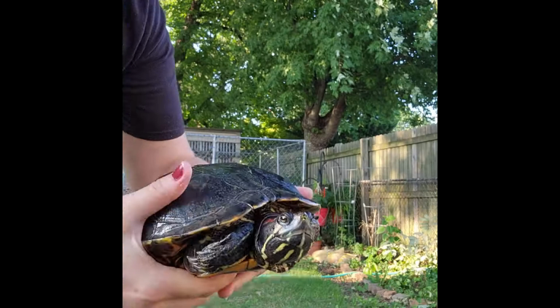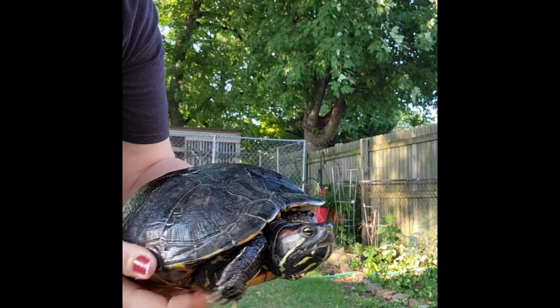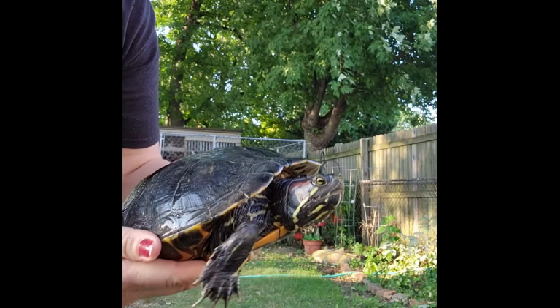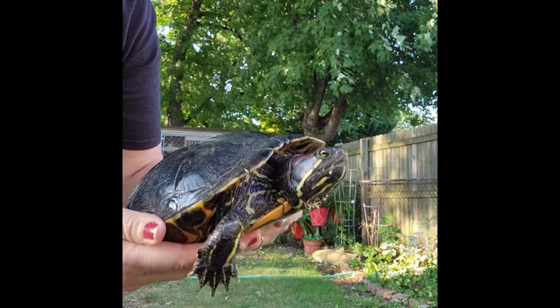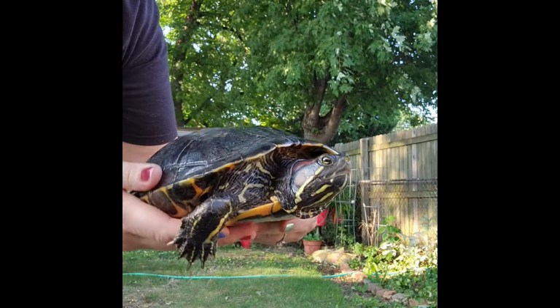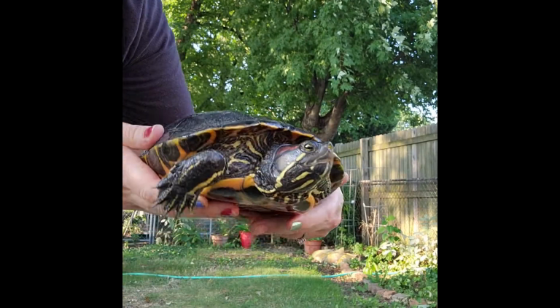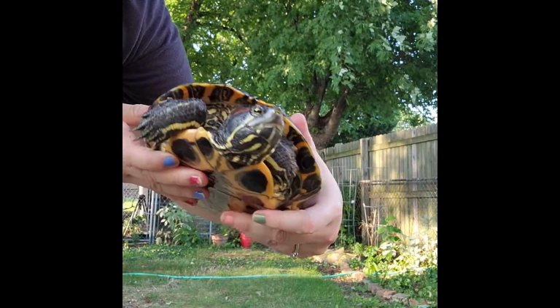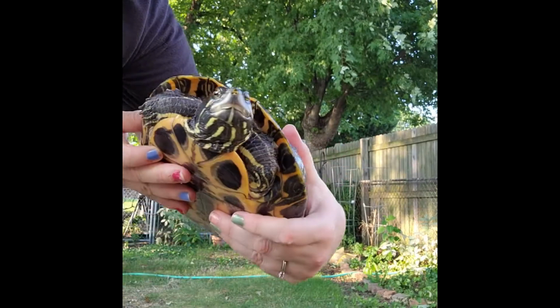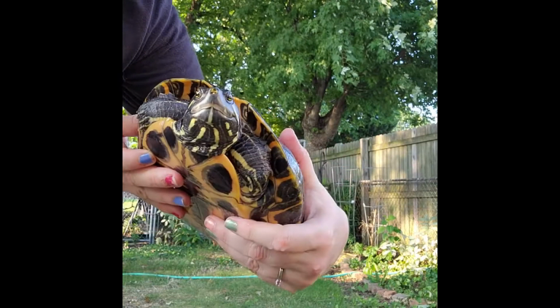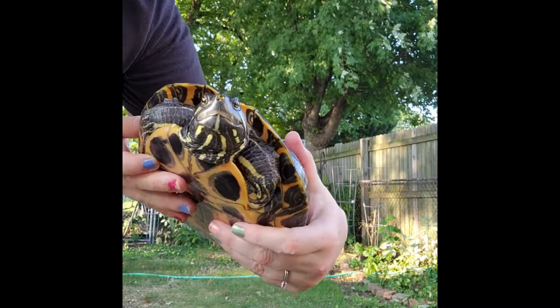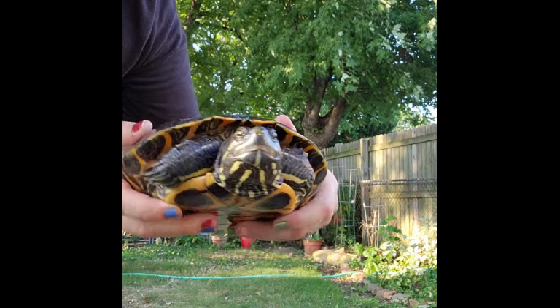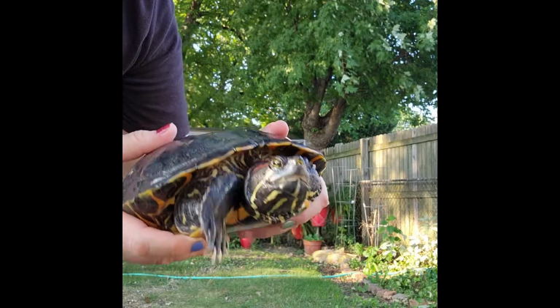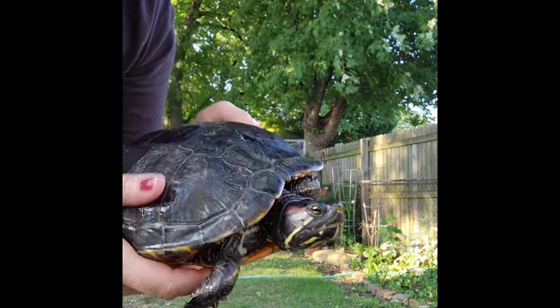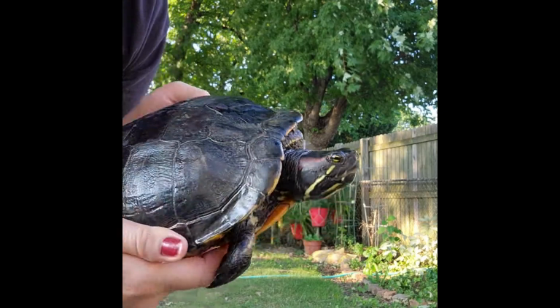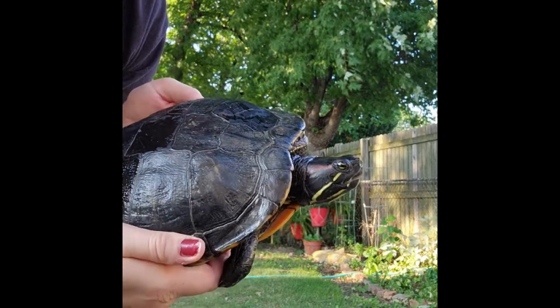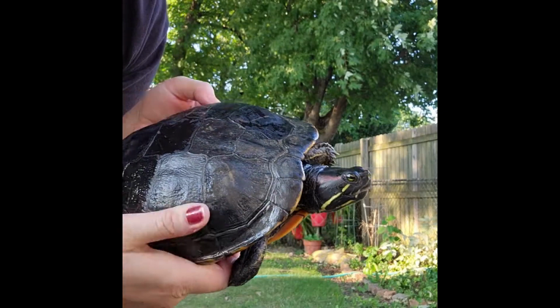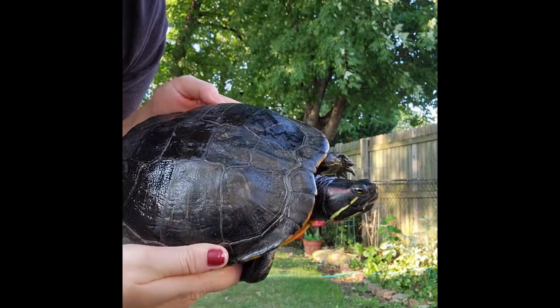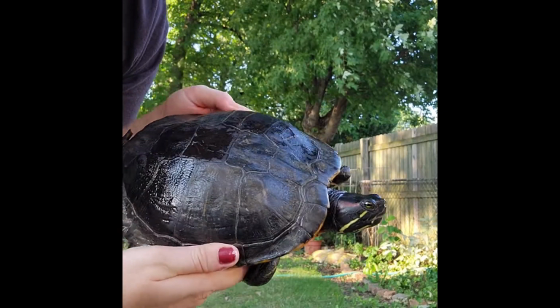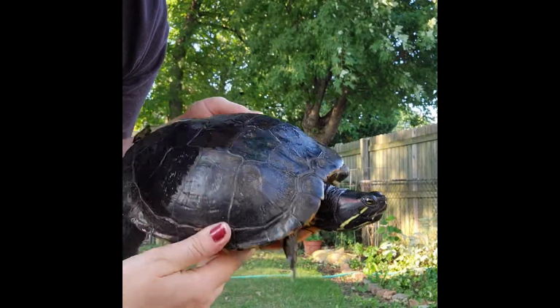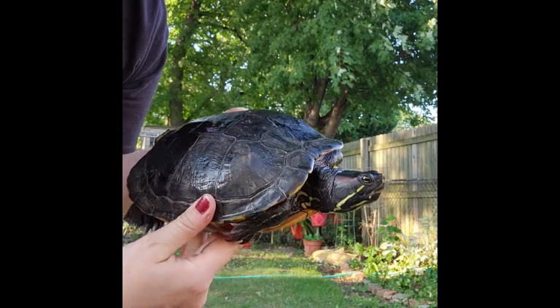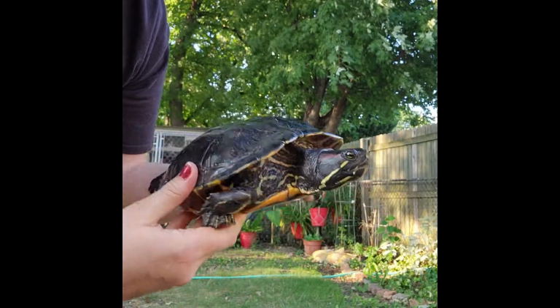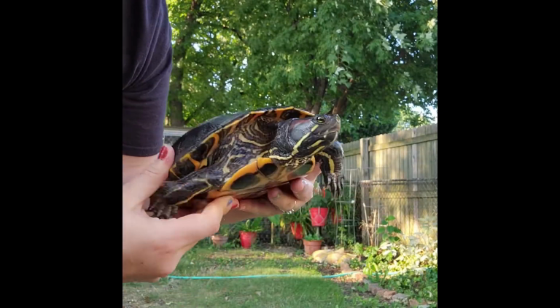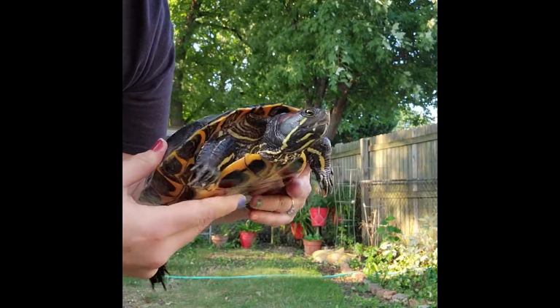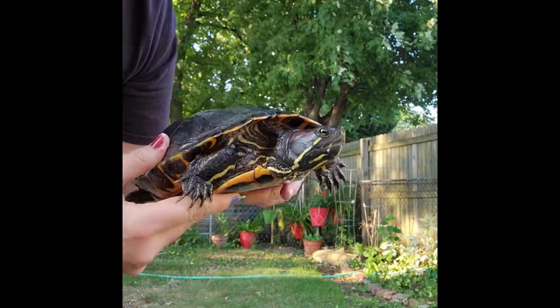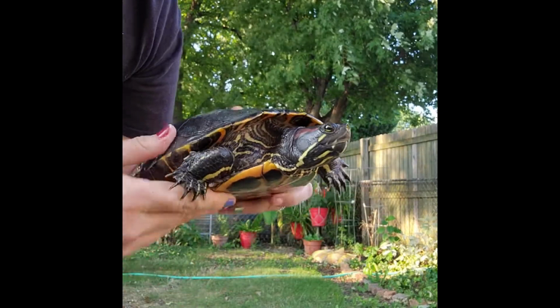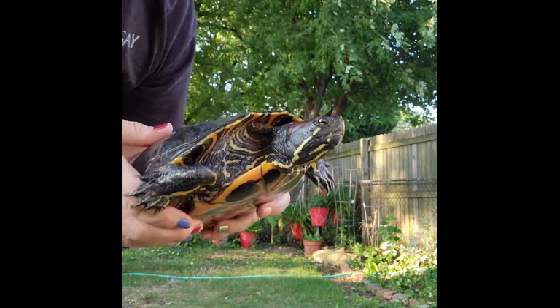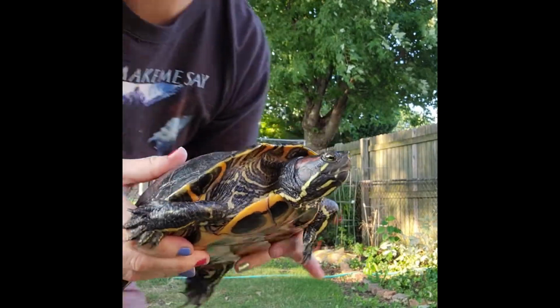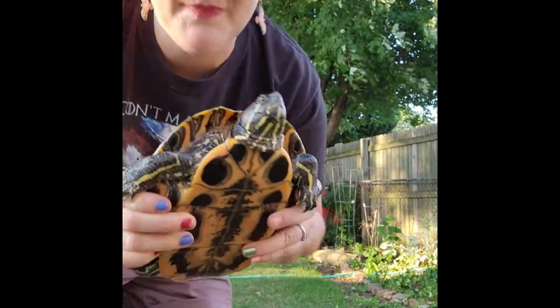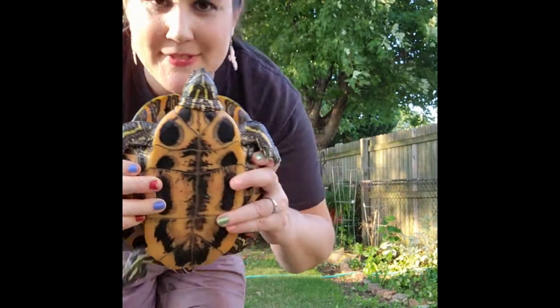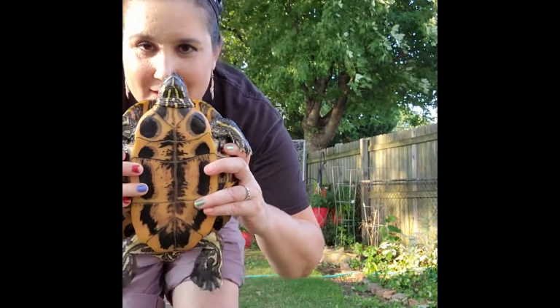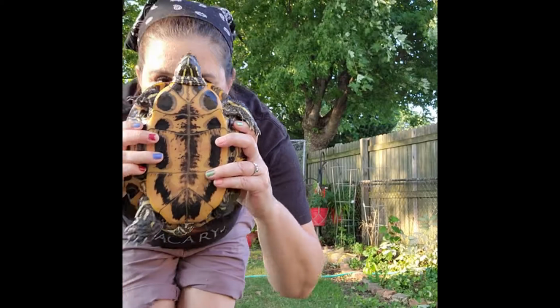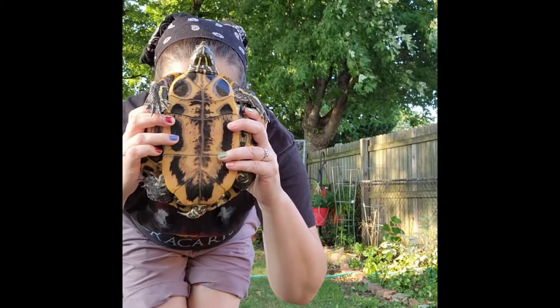This is my red-eared slider, Tortuga. He is approximately 17 years old and about the size of my head.